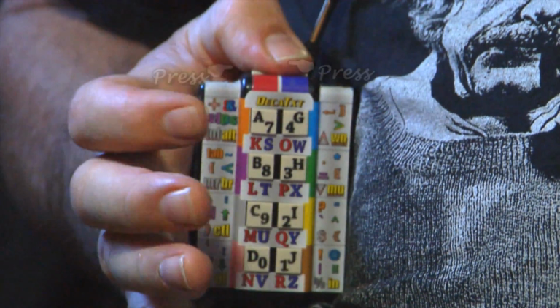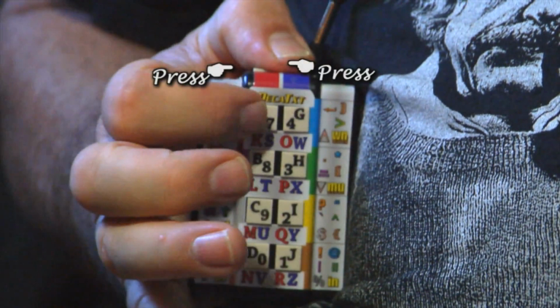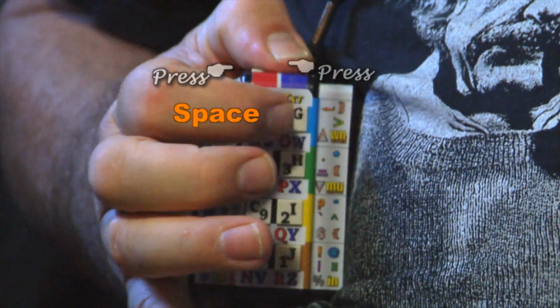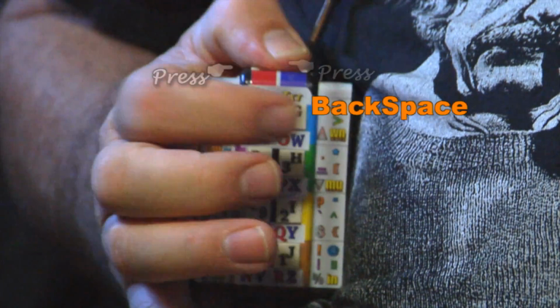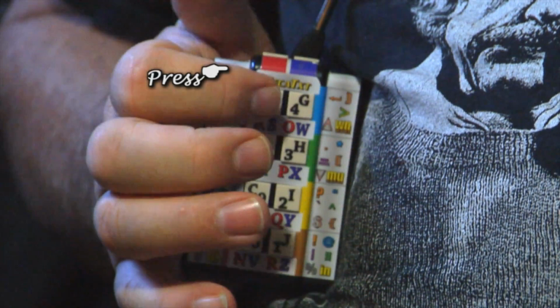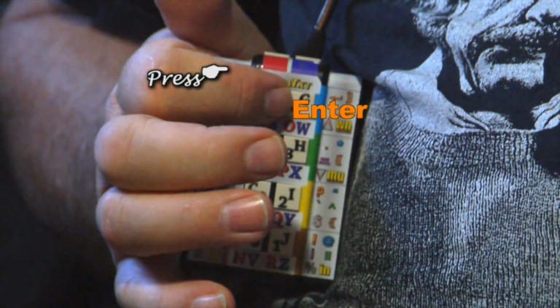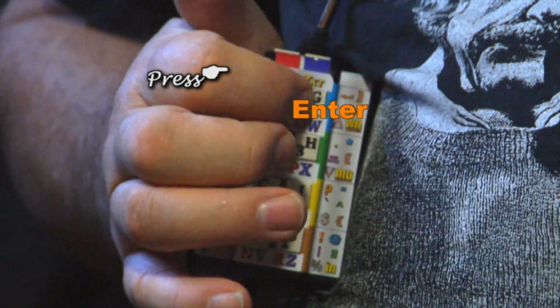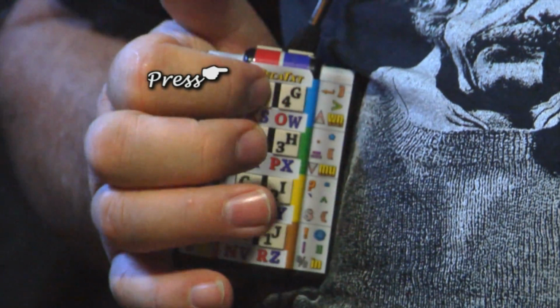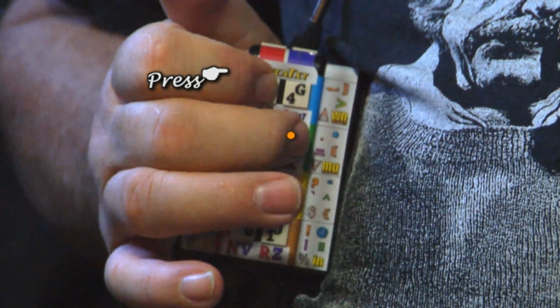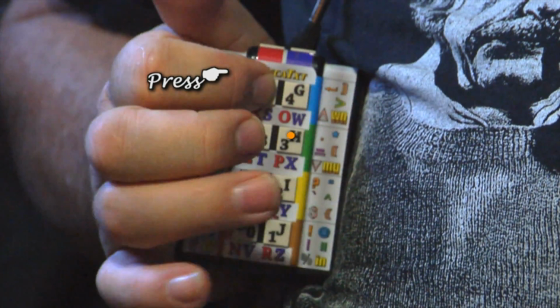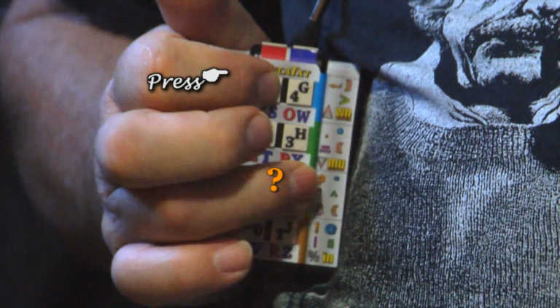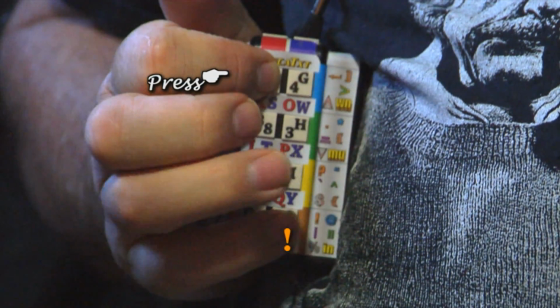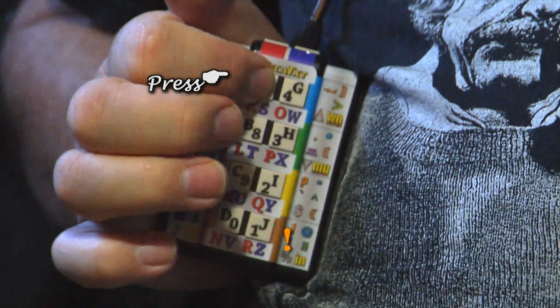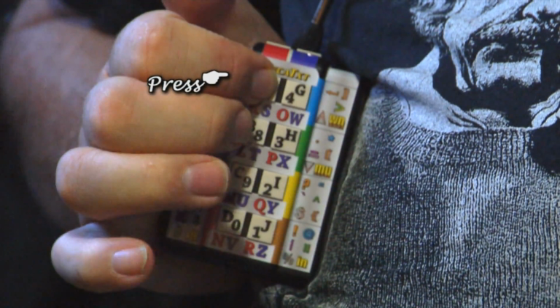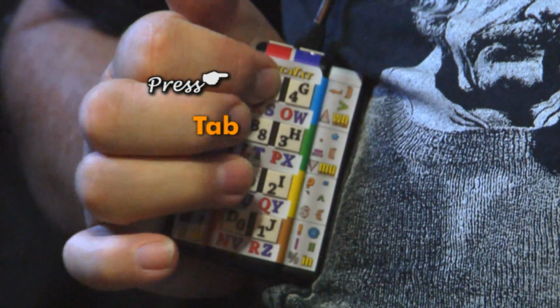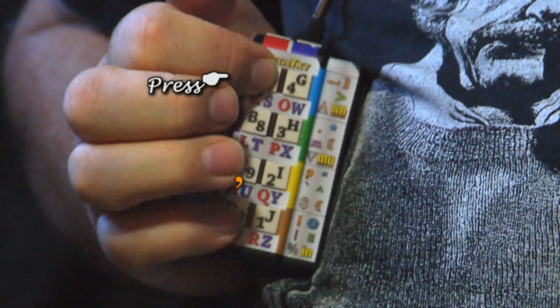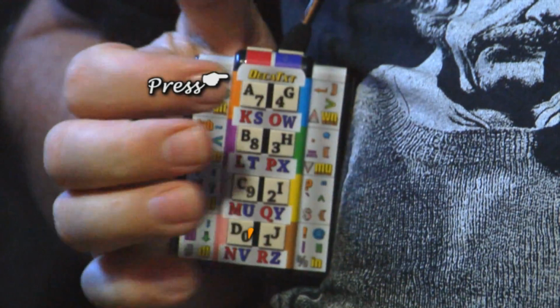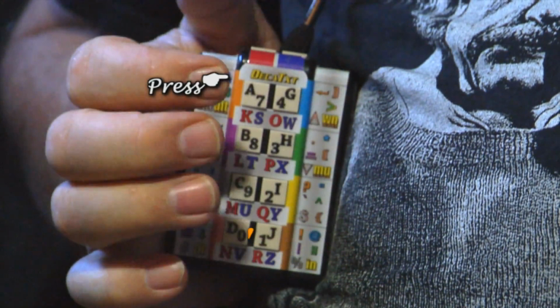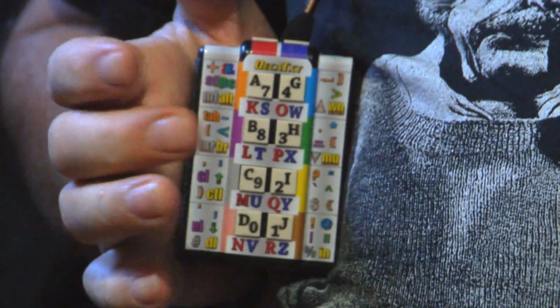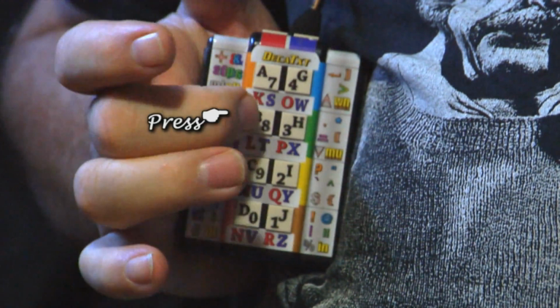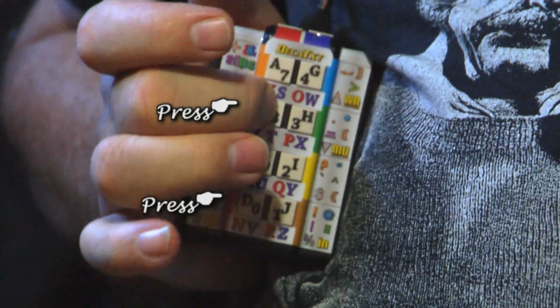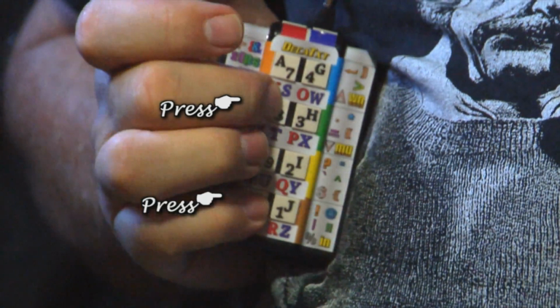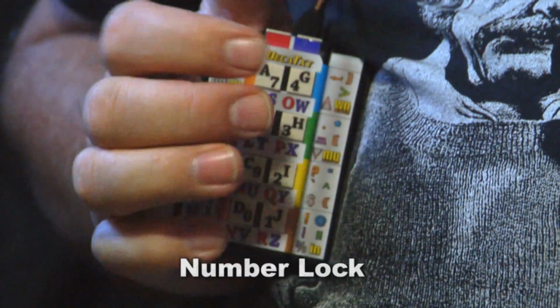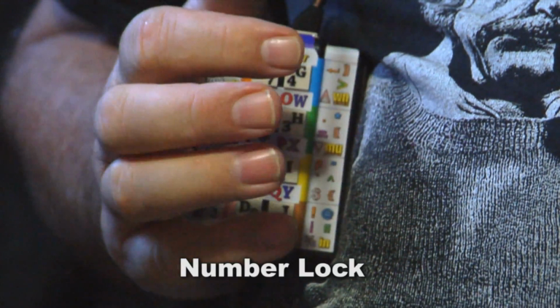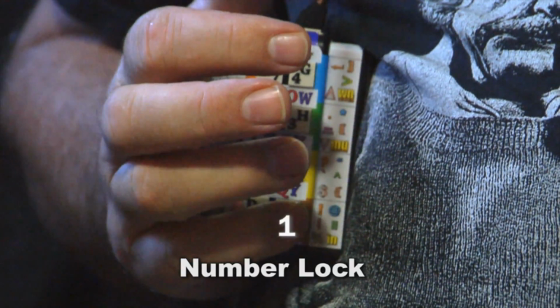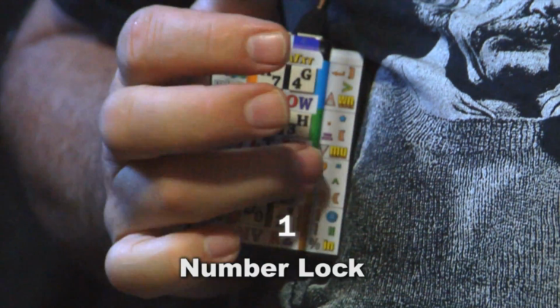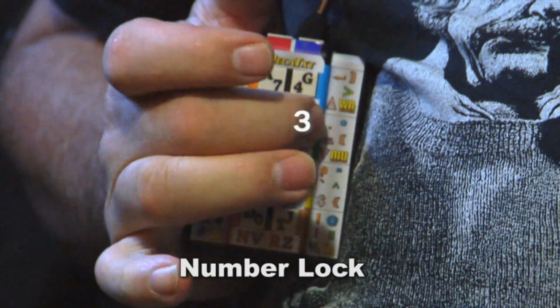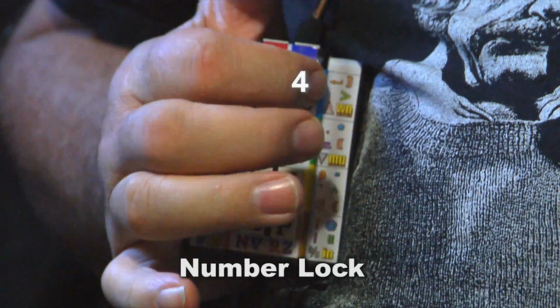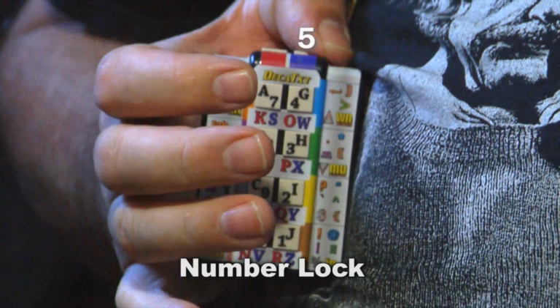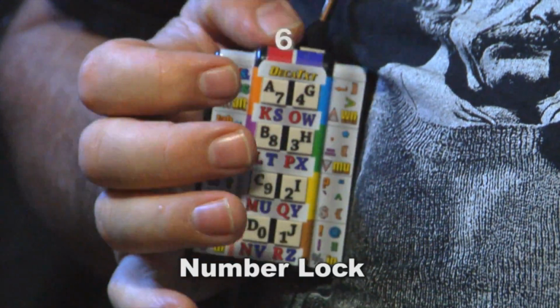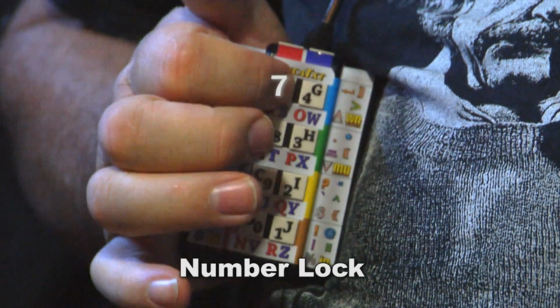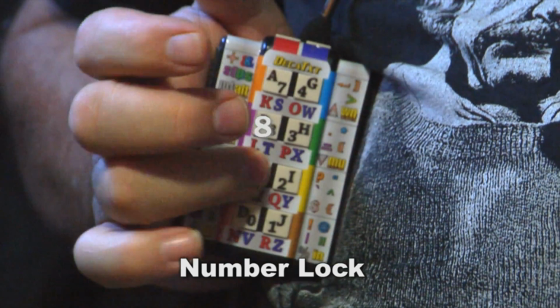Both thumbs gives you: space, backspace, enter, period, question mark, exclamation, tab, comma, apostrophe. And when you hold down L for lock and N for number, it's a single press: 1, 2, 3, 4, 5, 6, 7, 8, 9, 0.